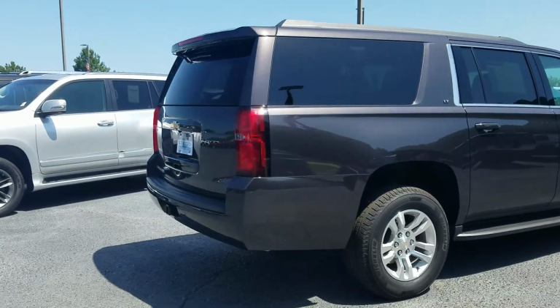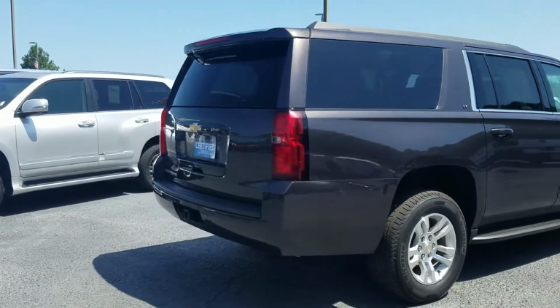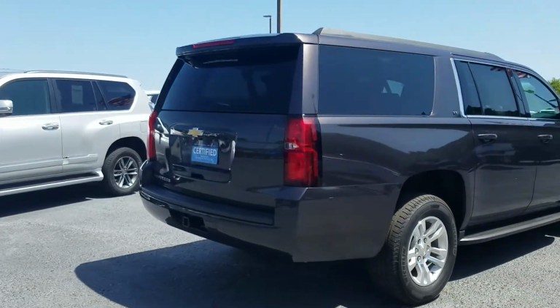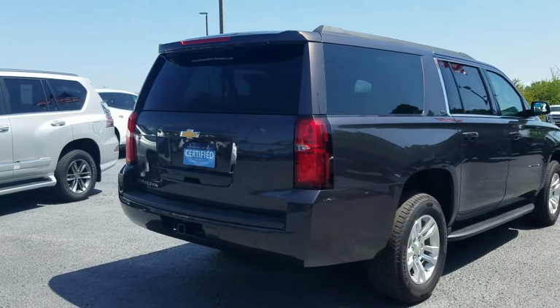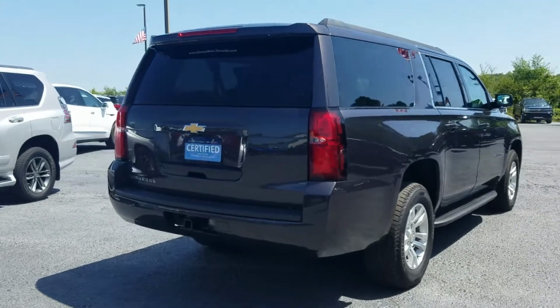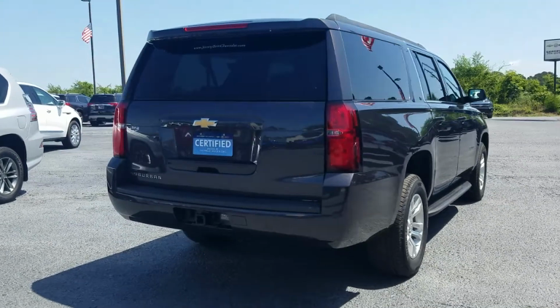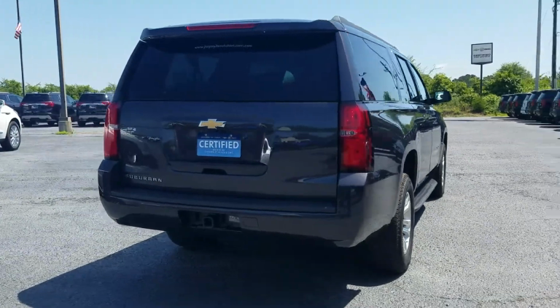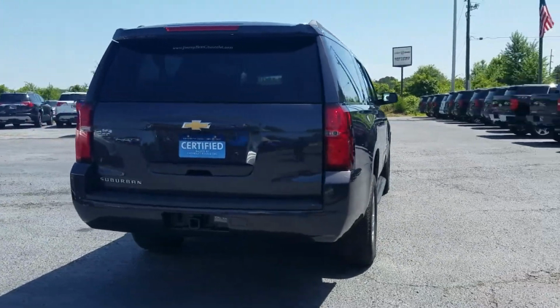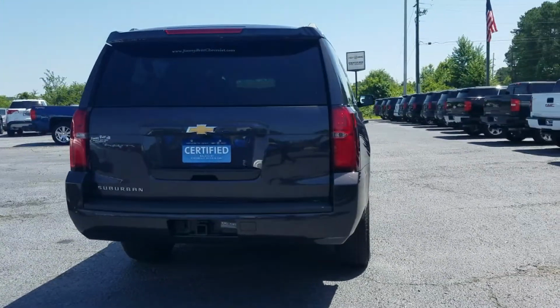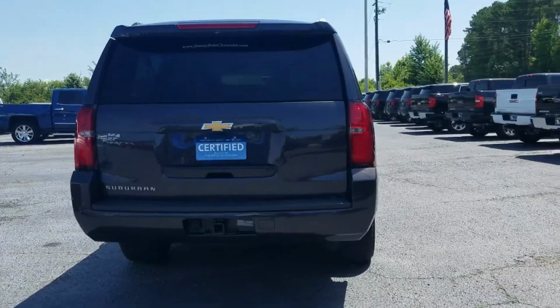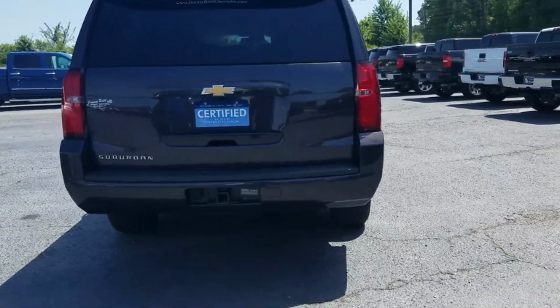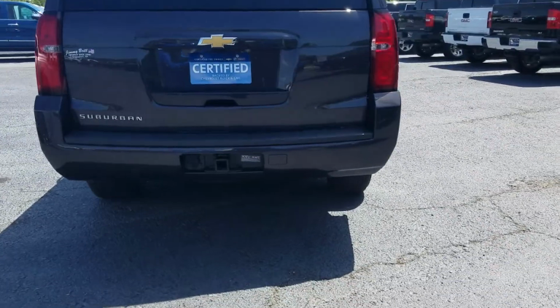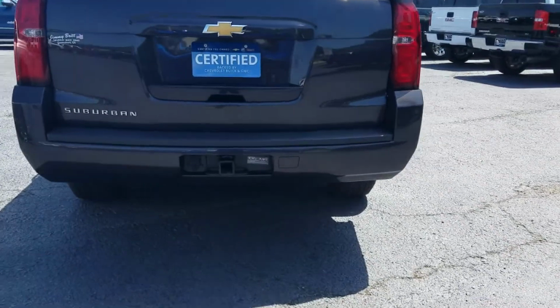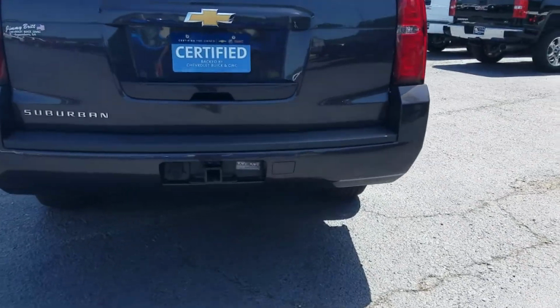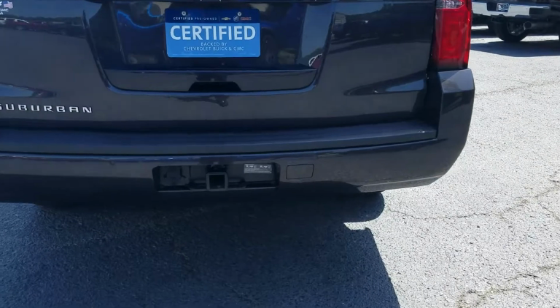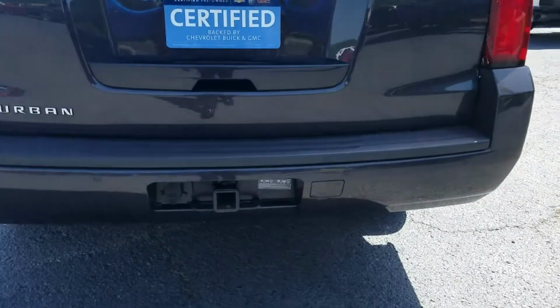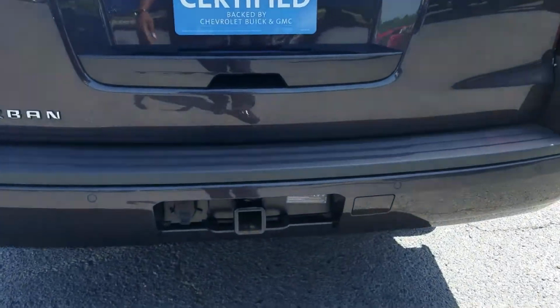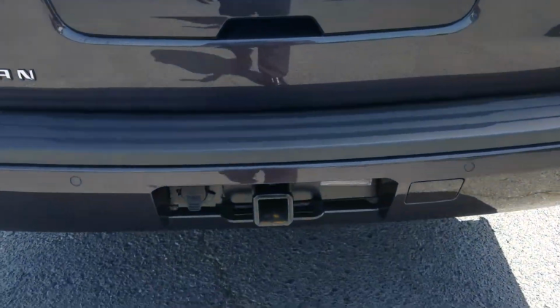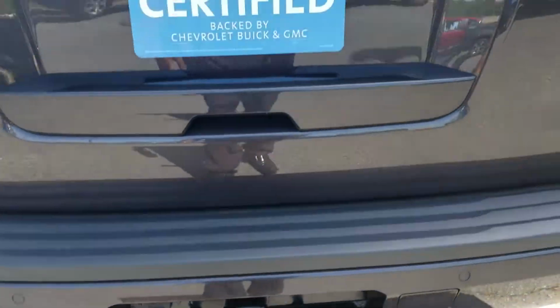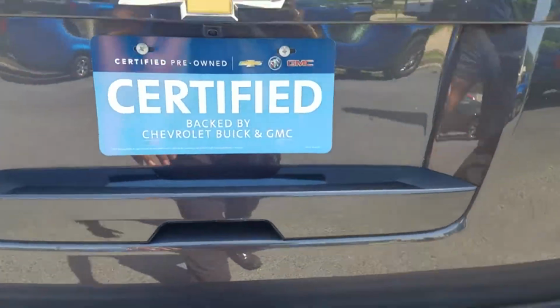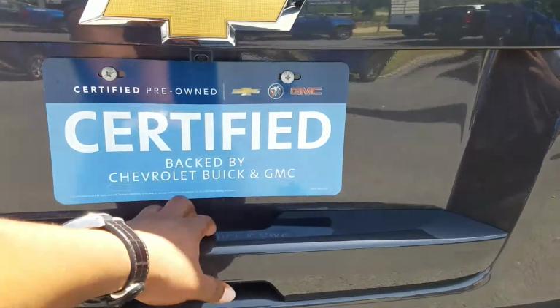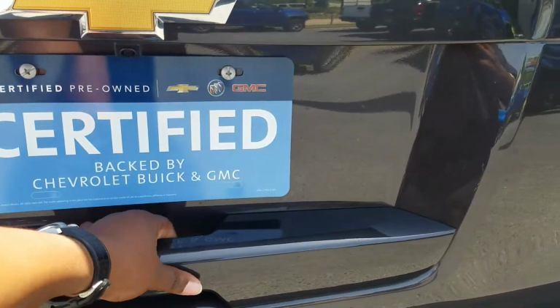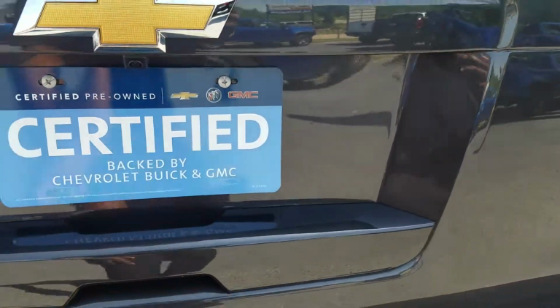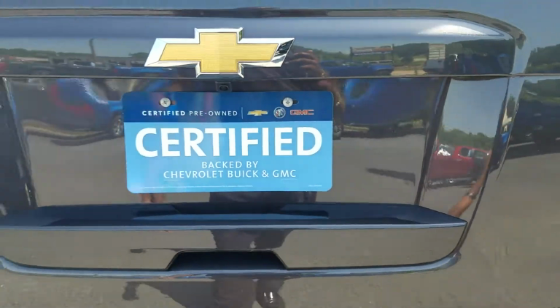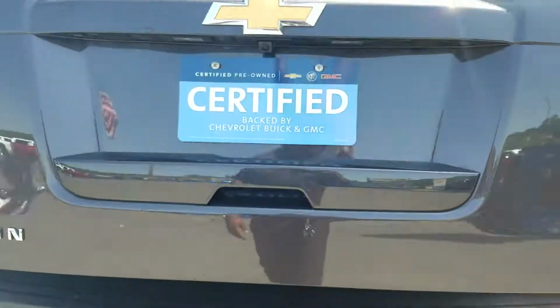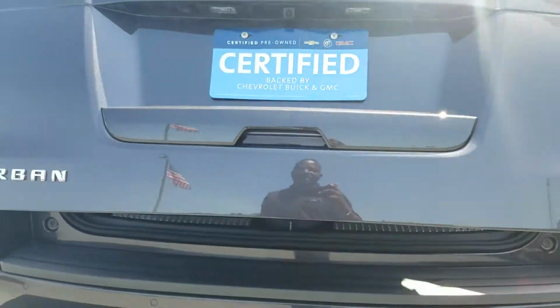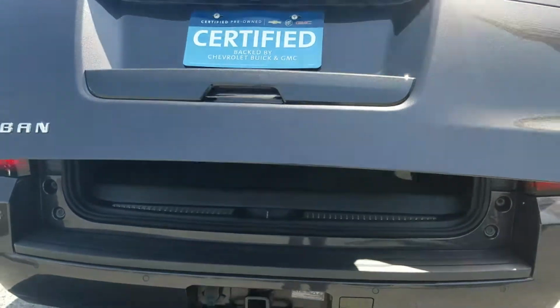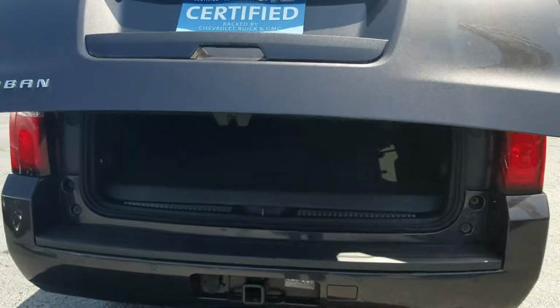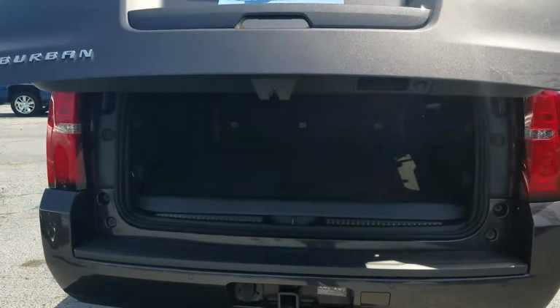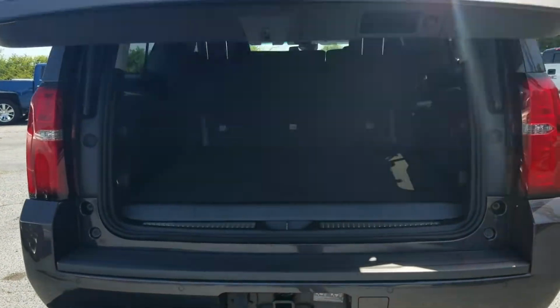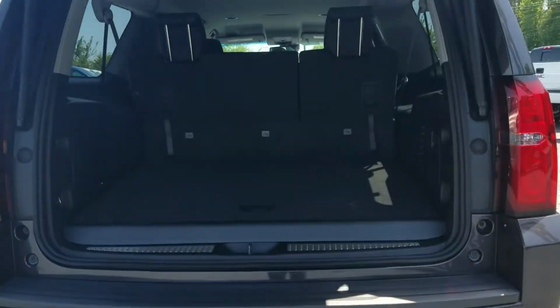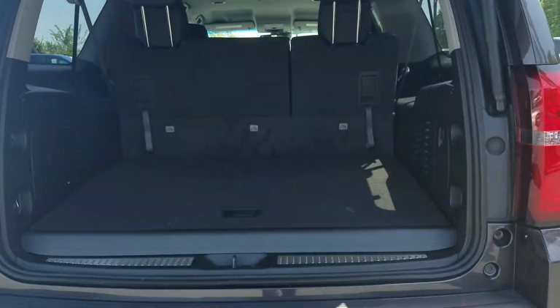This vehicle does qualify for the certified pre-owned program, giving you an extra 12,000 miles on your bumper-to-bumper warranty and extending your powertrain out to six years or a hundred thousand miles.